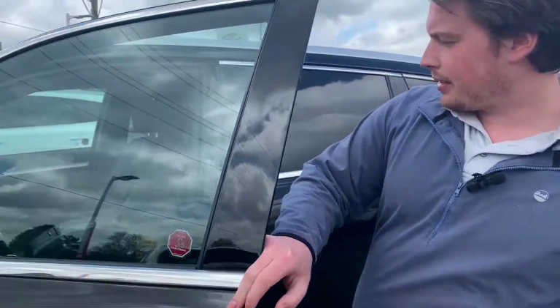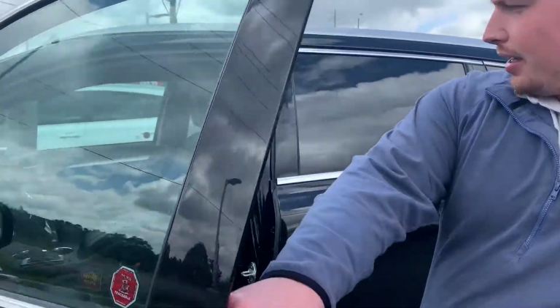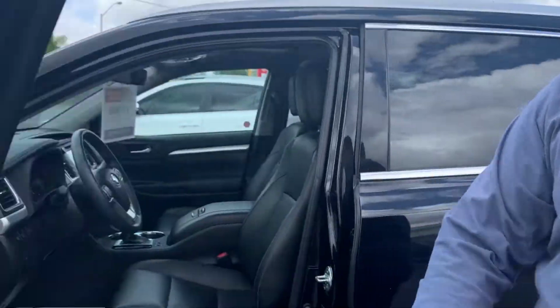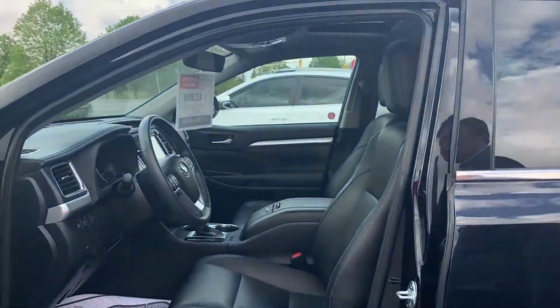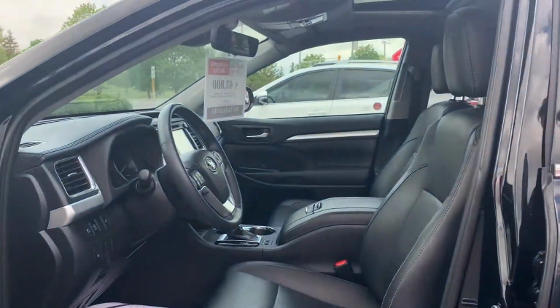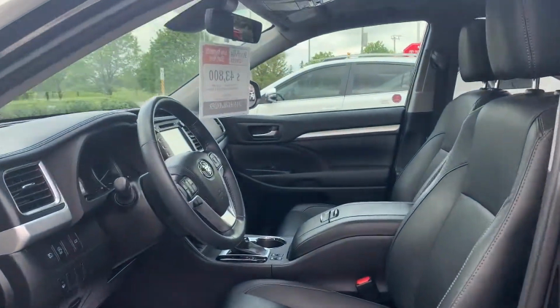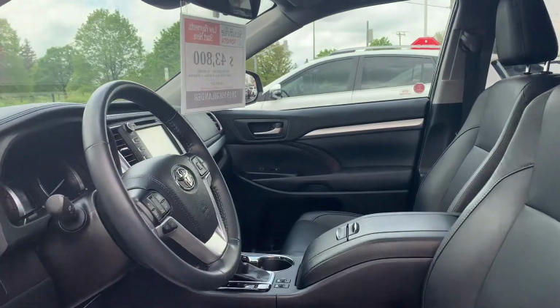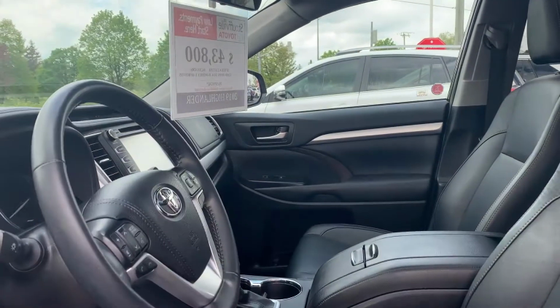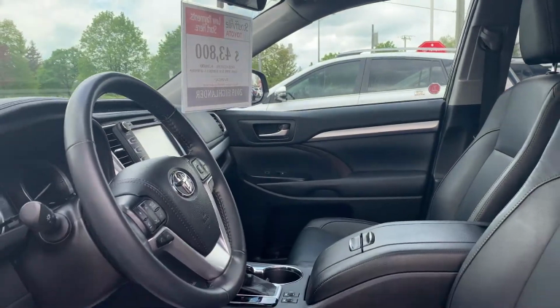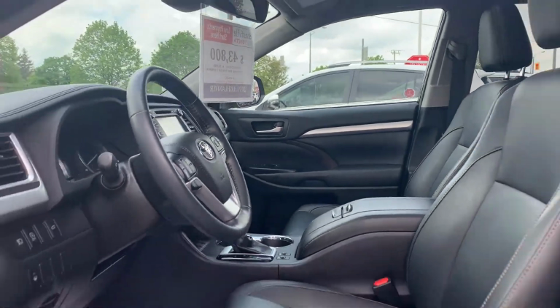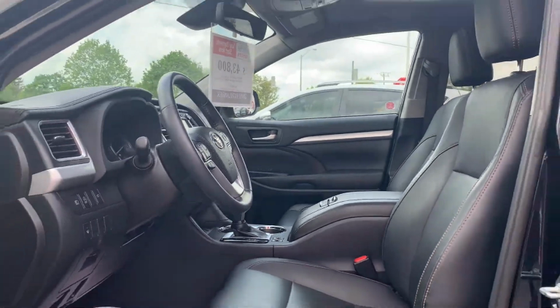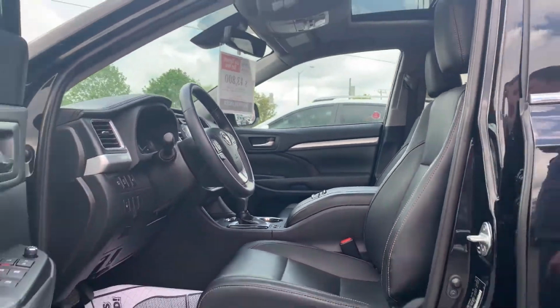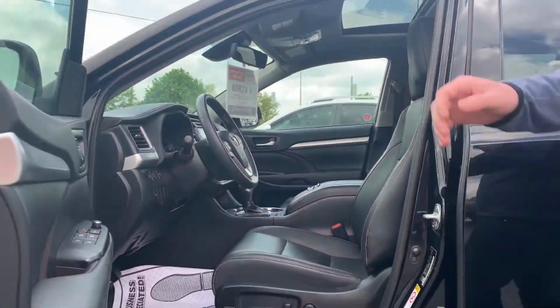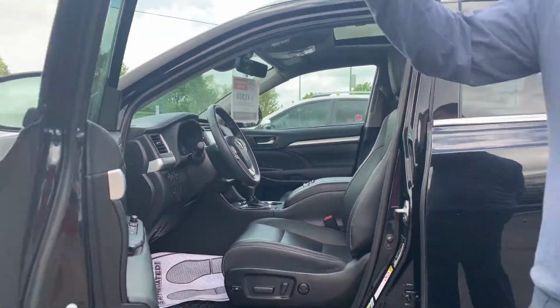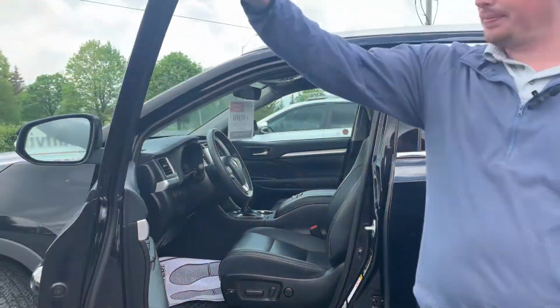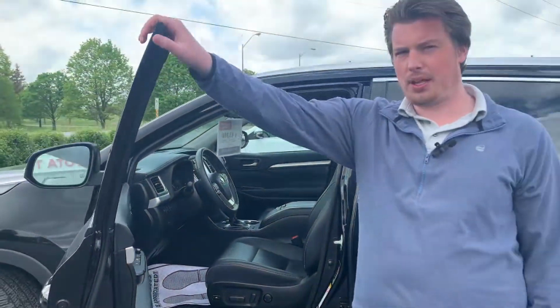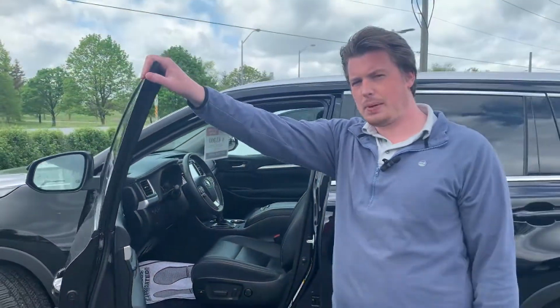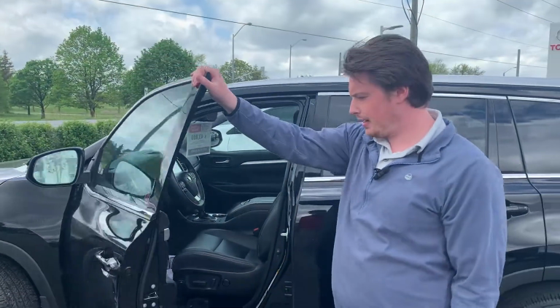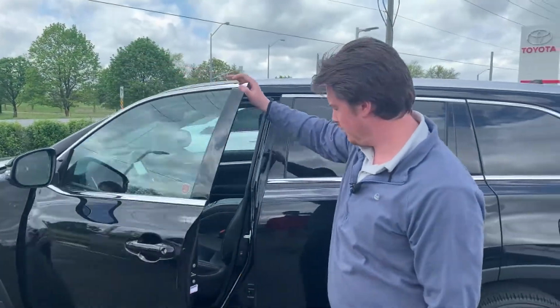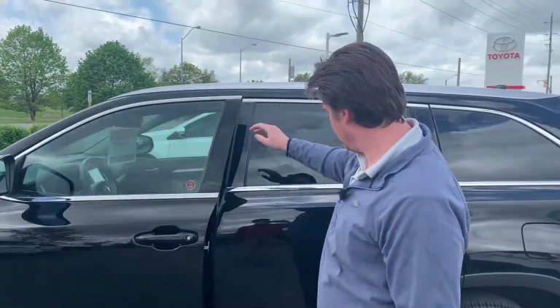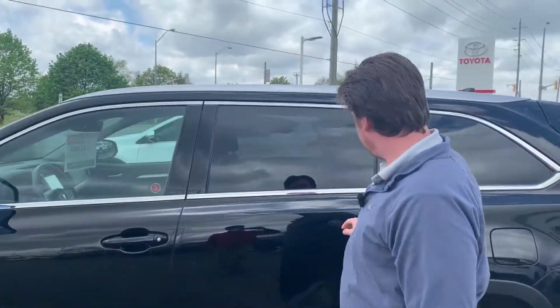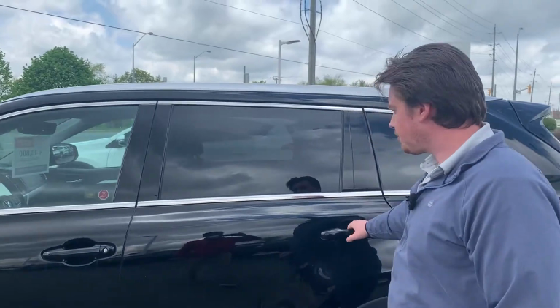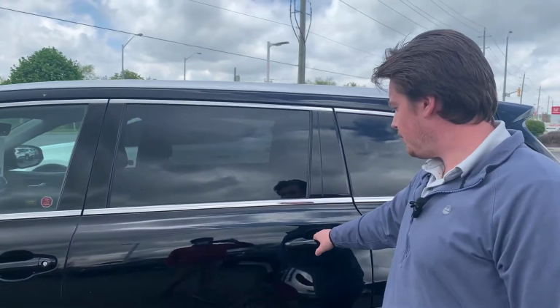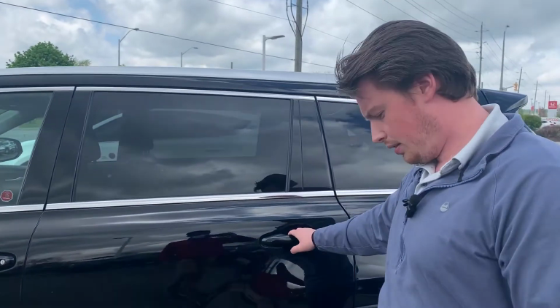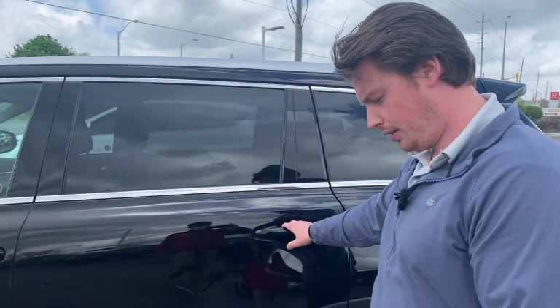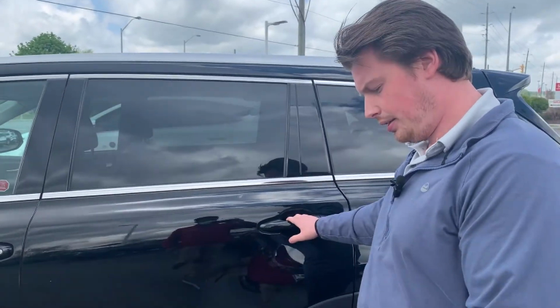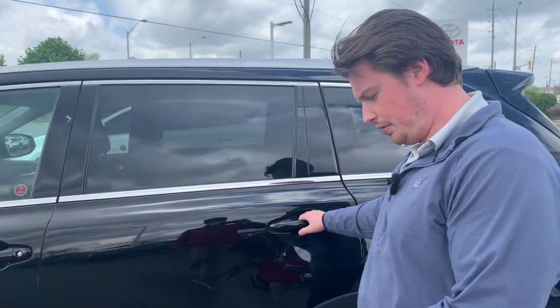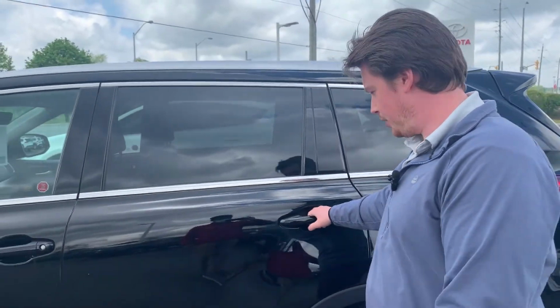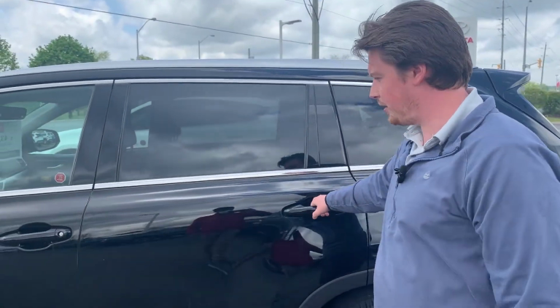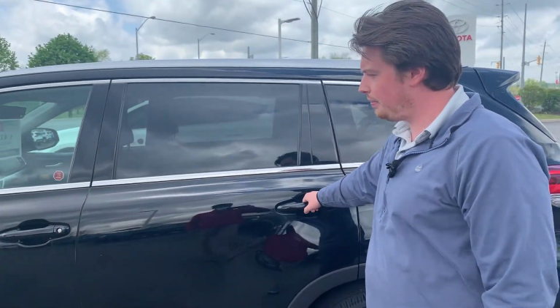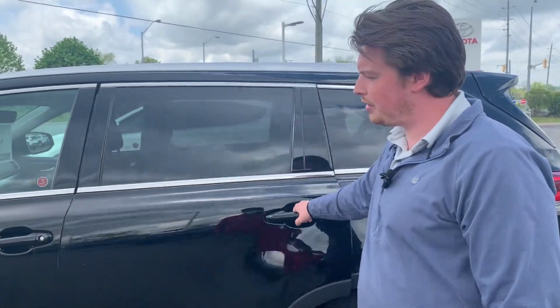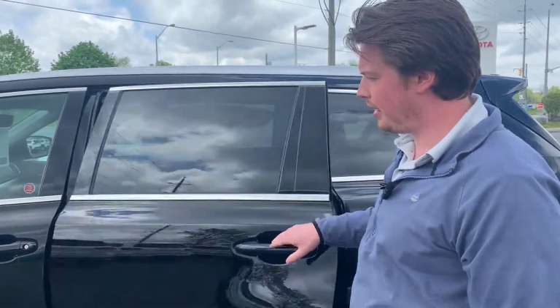The XLE gives you the leather, the sunroof, and features like push-button start, blind spot detection, keyless entry, and power tailgate.